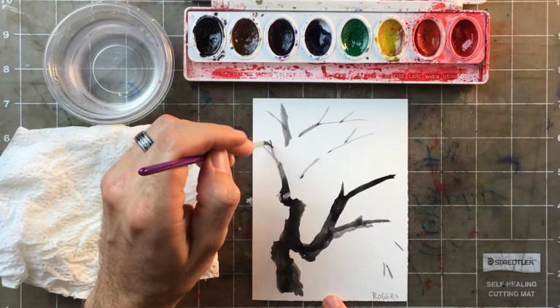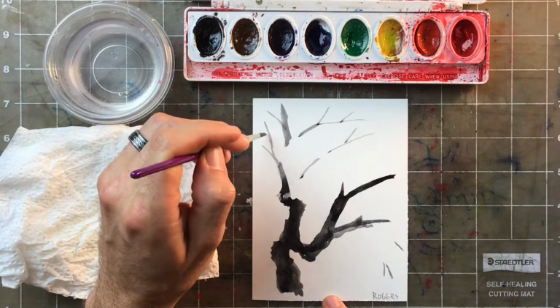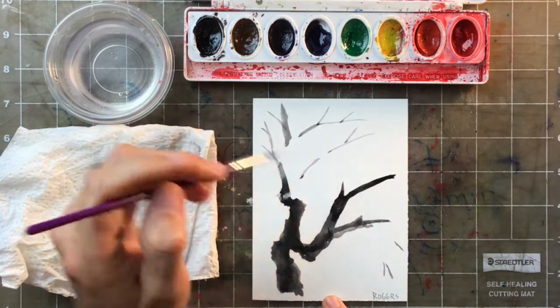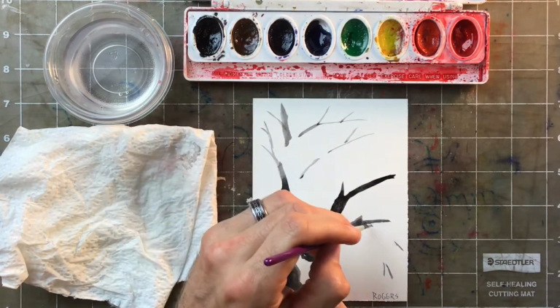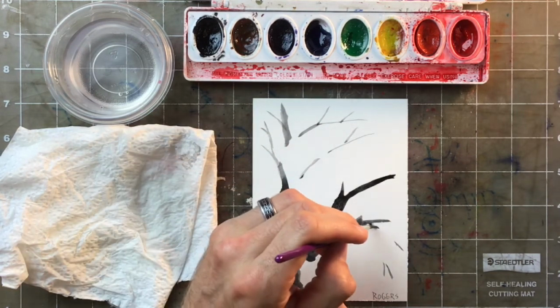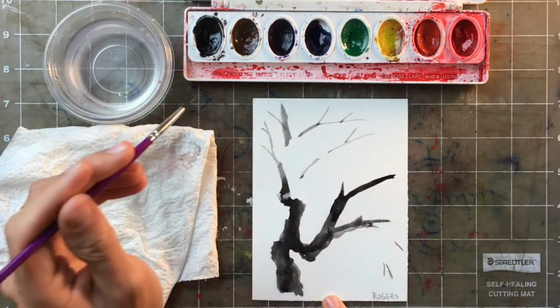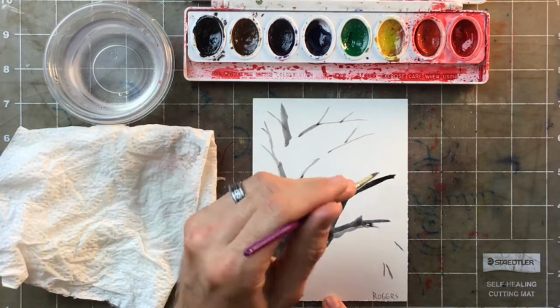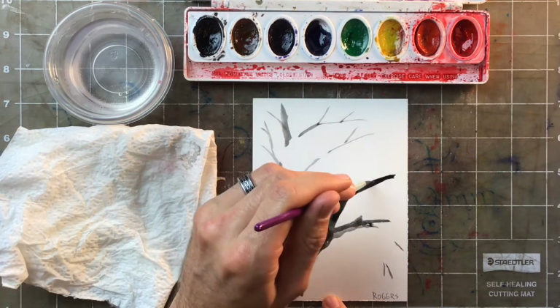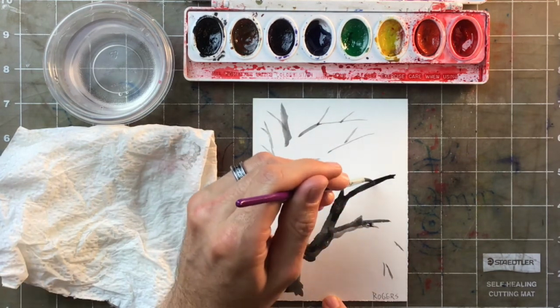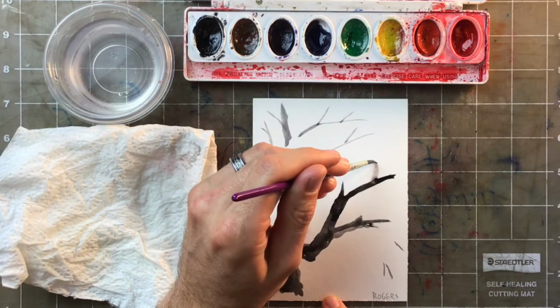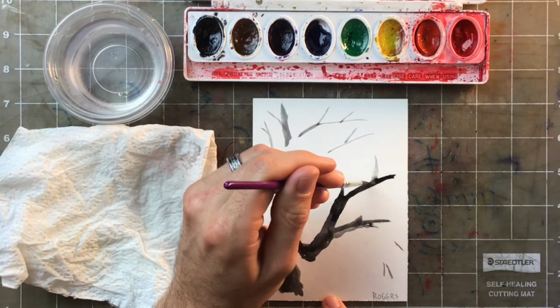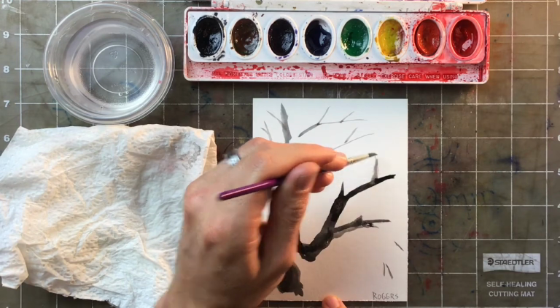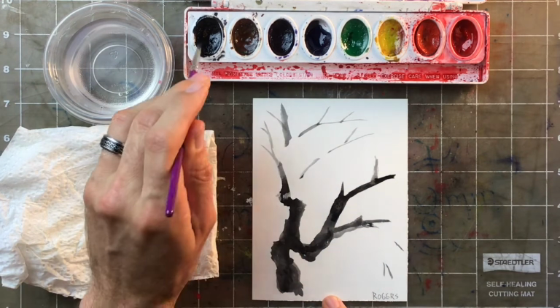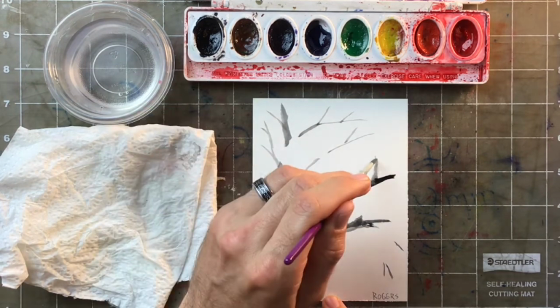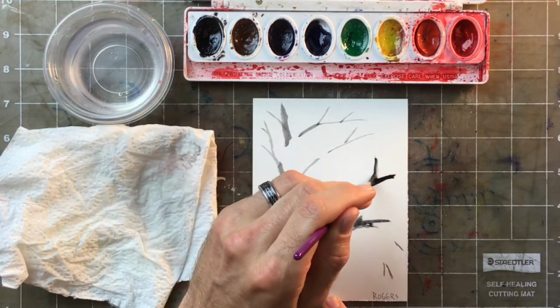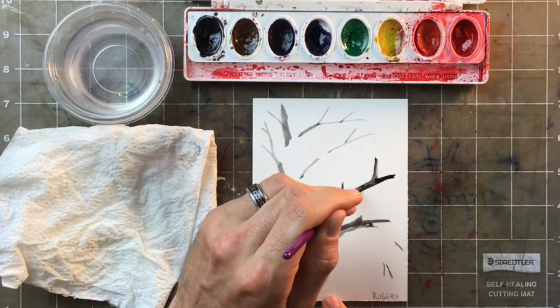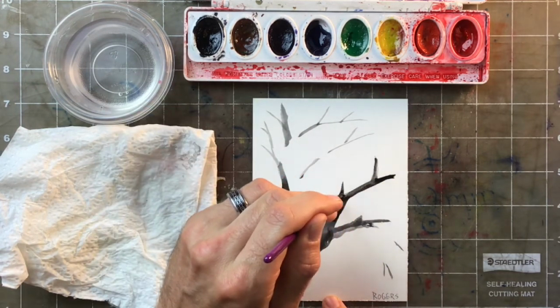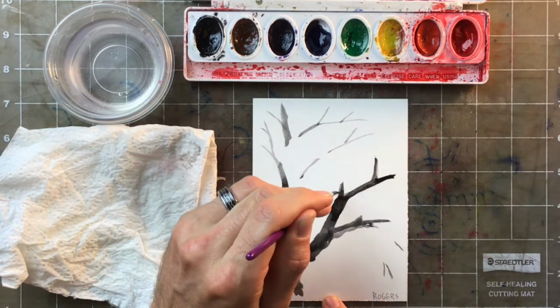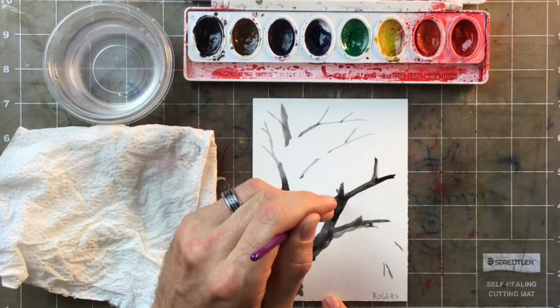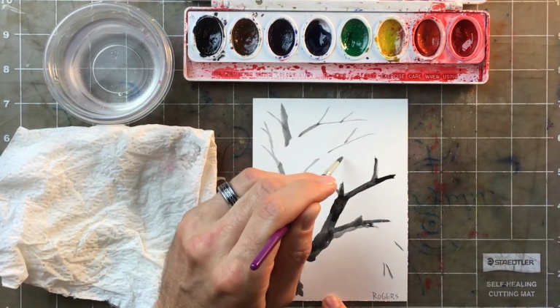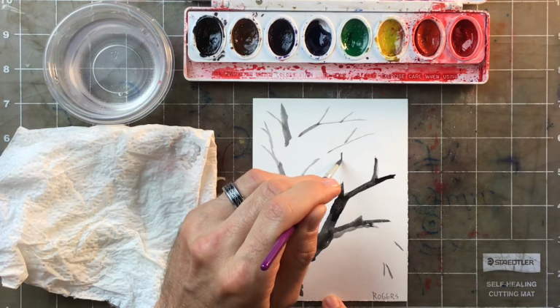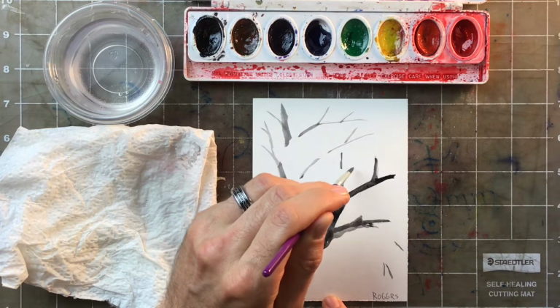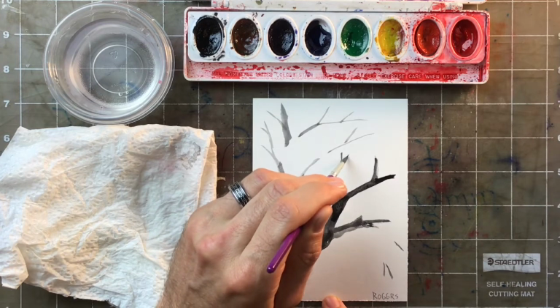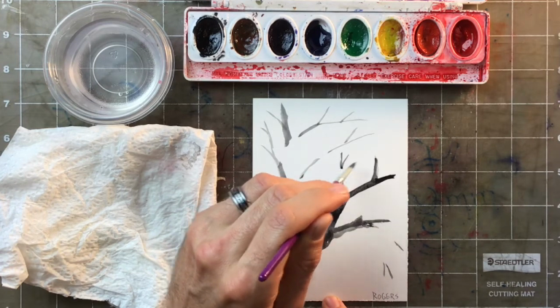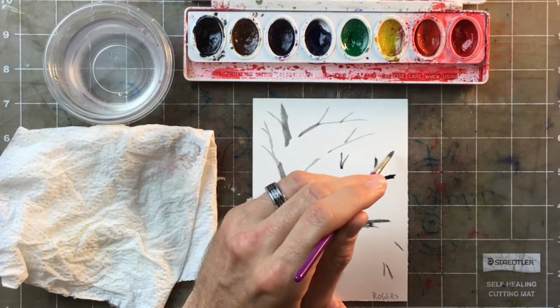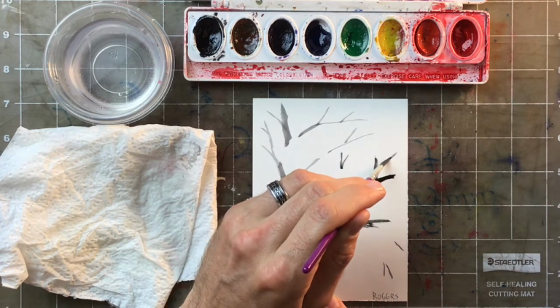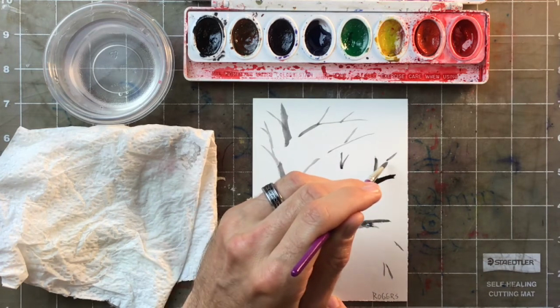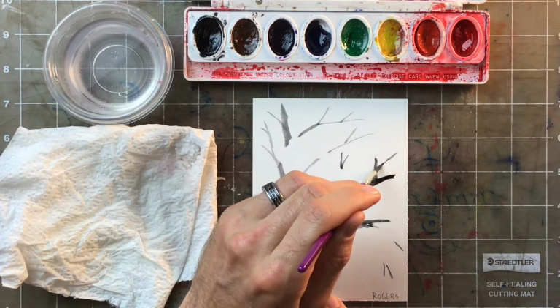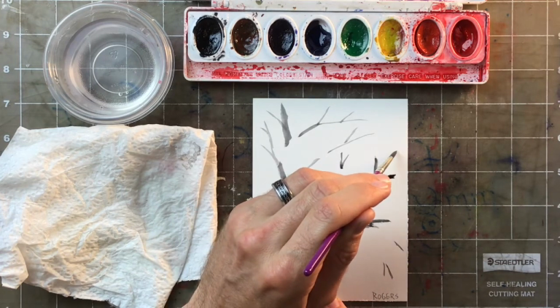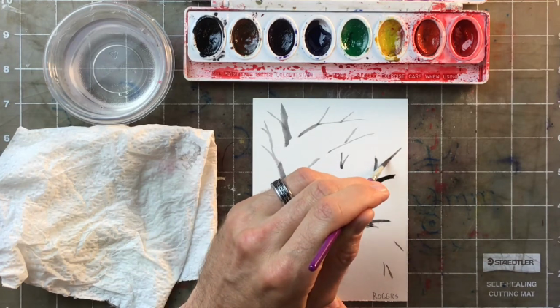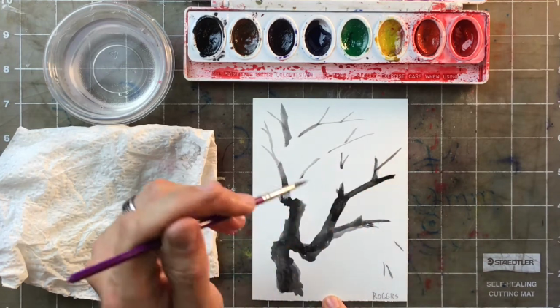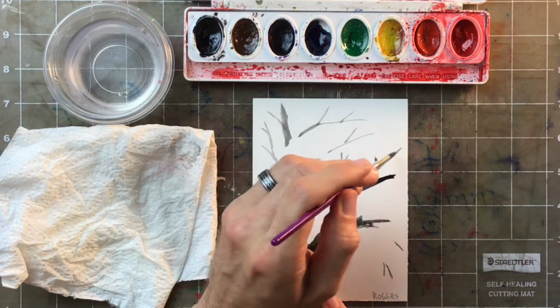Those branches can get more knobby later if I come back and add details. For now I just want to get the basic lines of my picture figured out — there's a little bit of a symbol here.